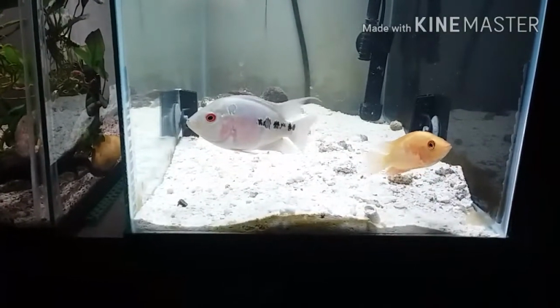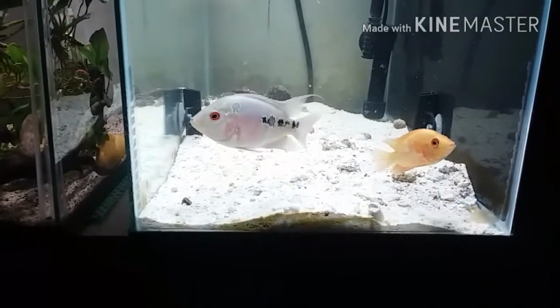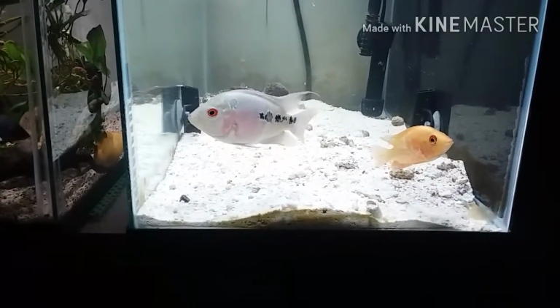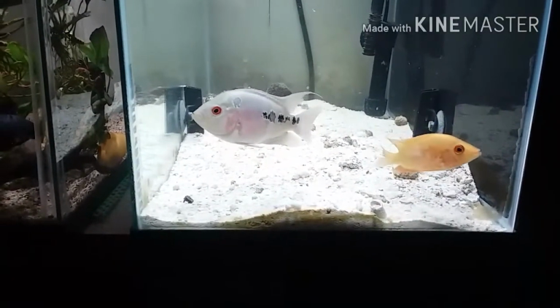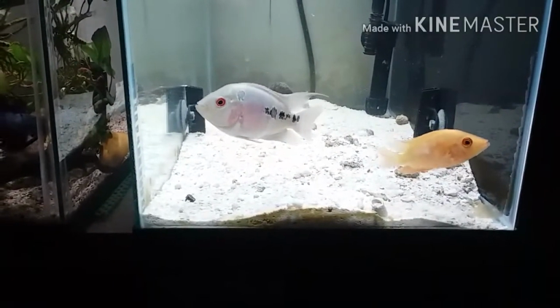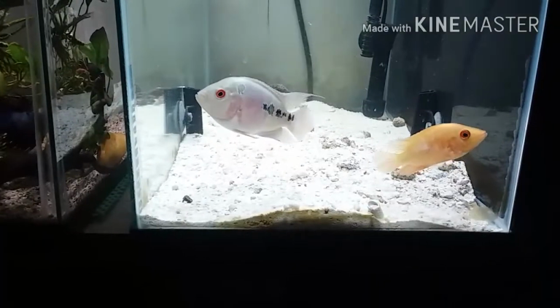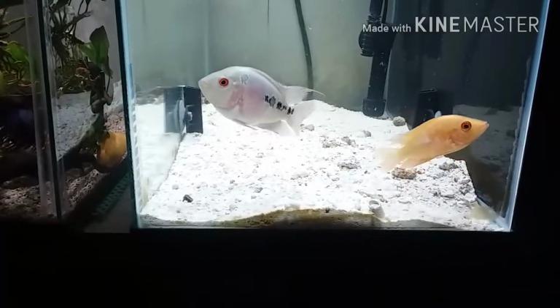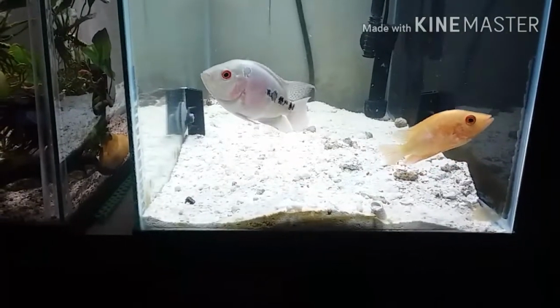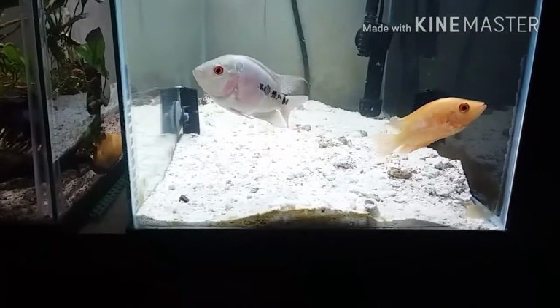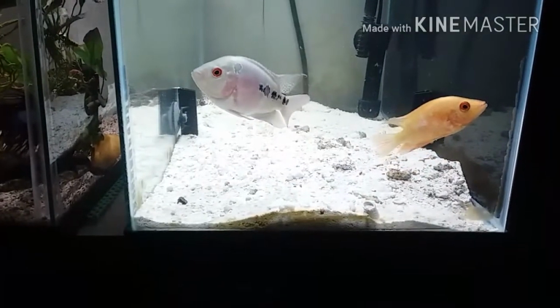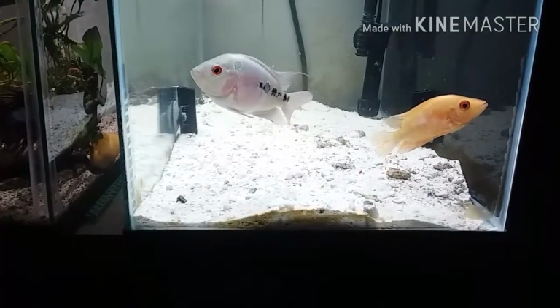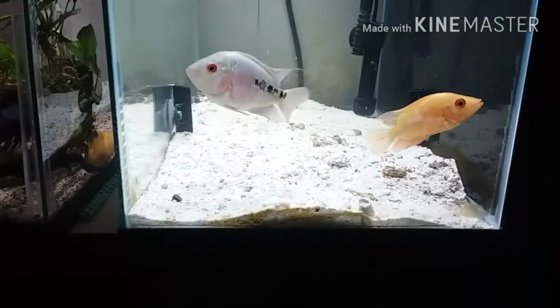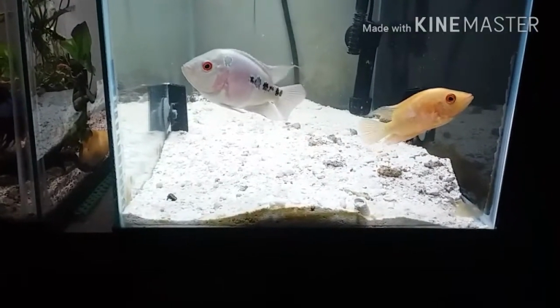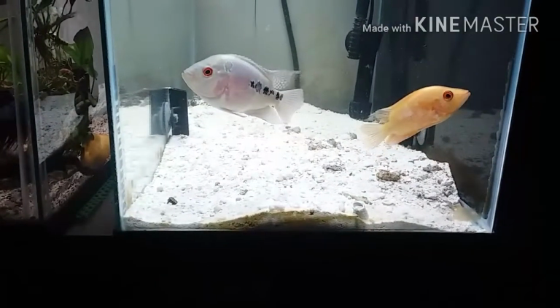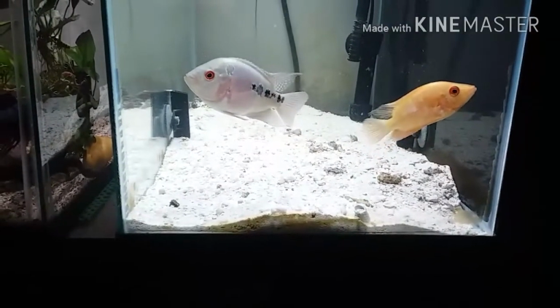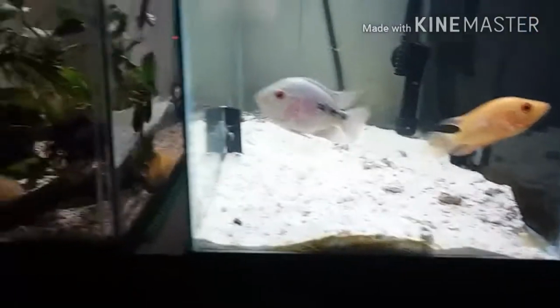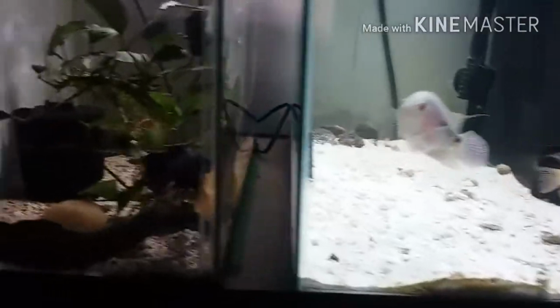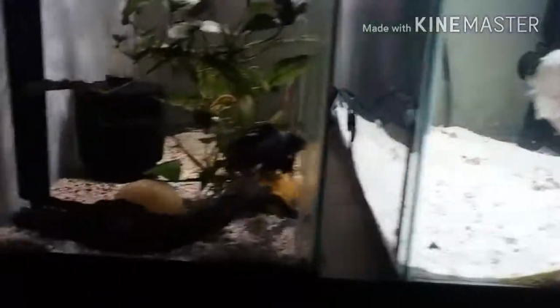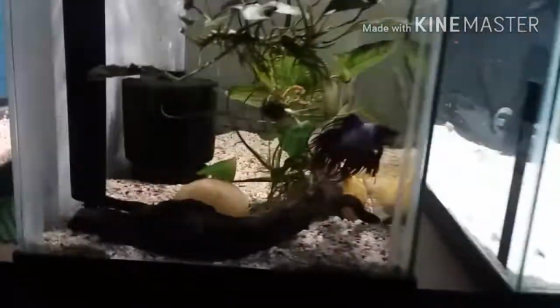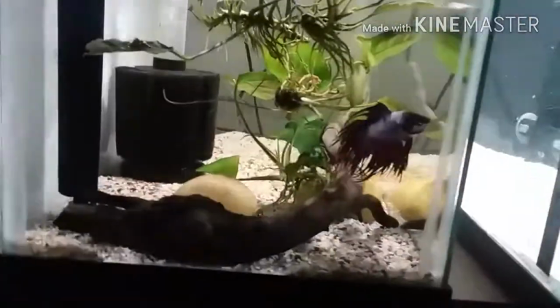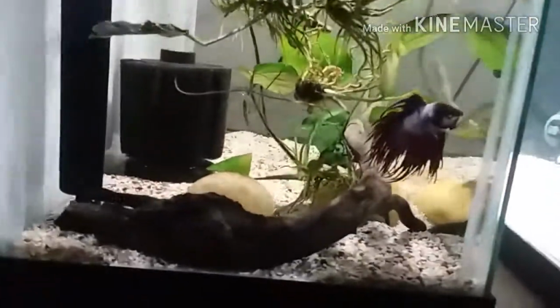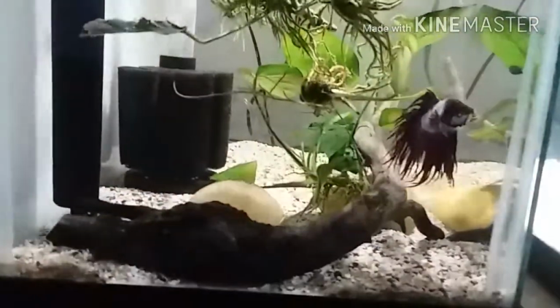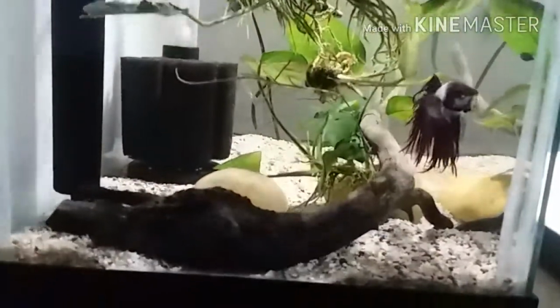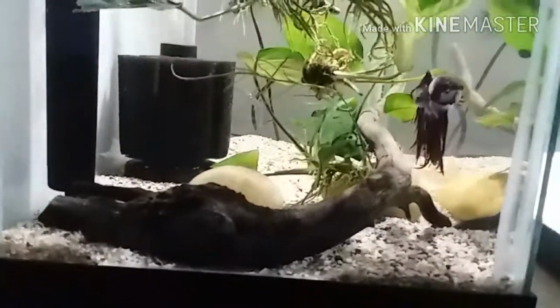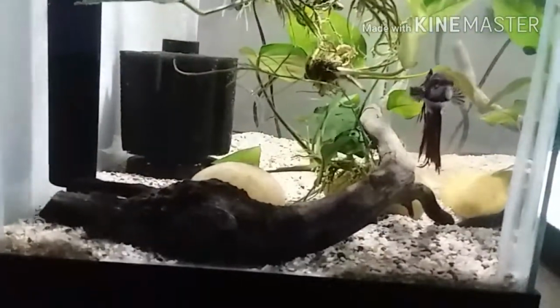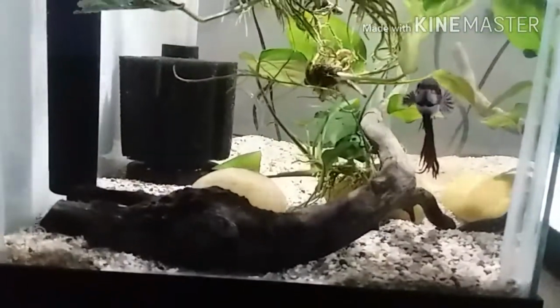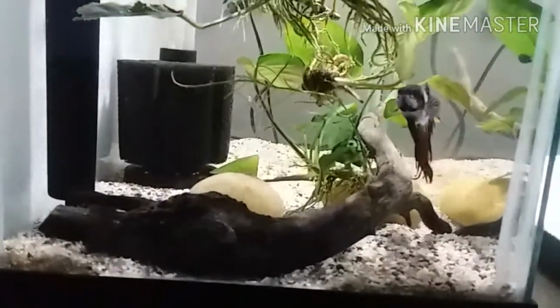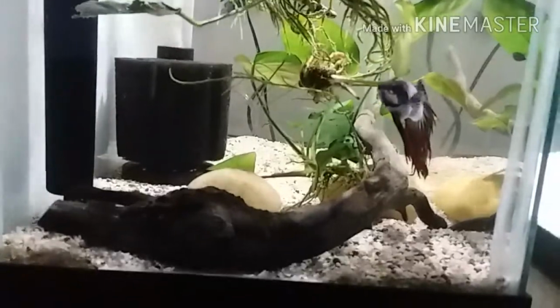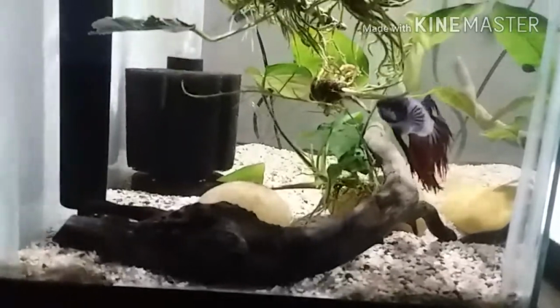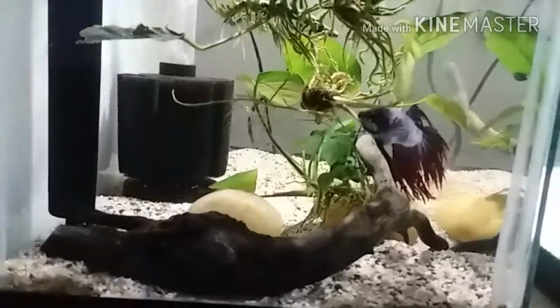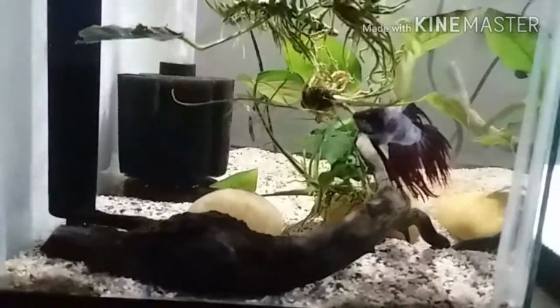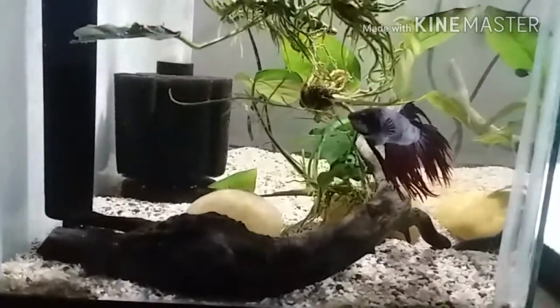Starting to get some white there which is pretty cool. The betta killed this female today, so that sucks.